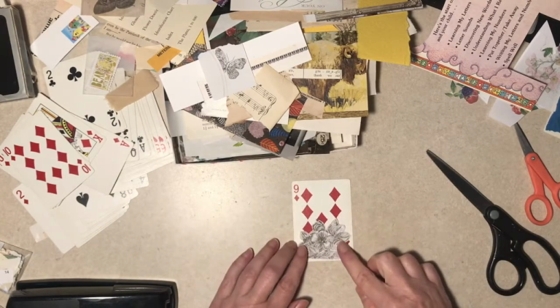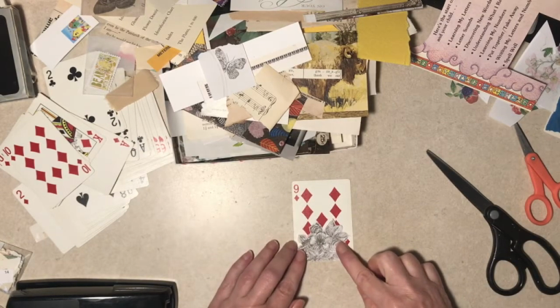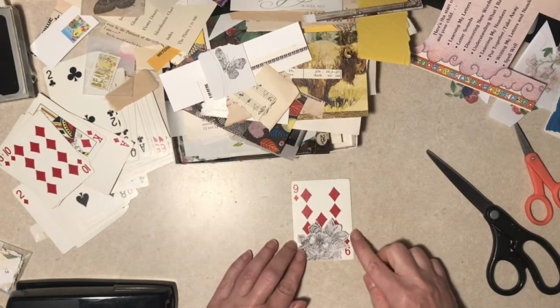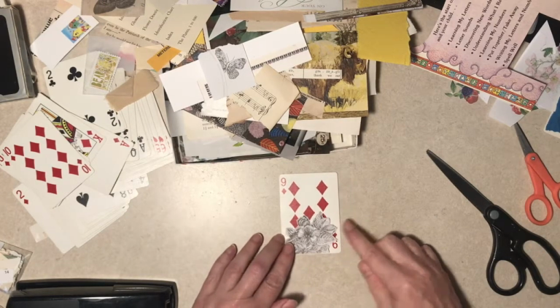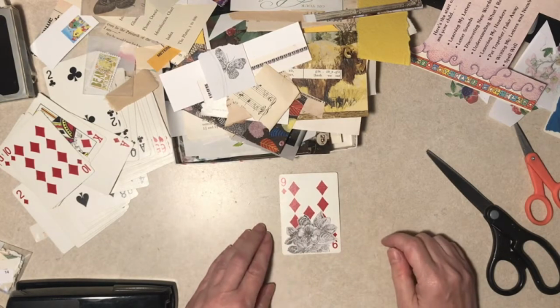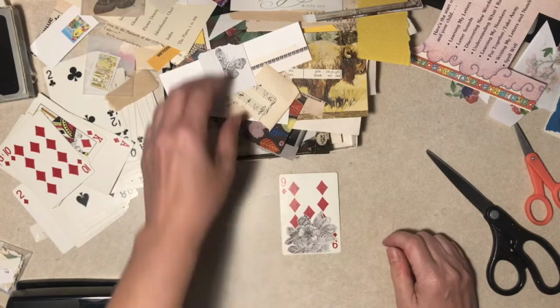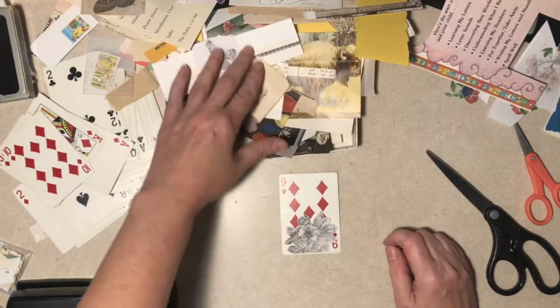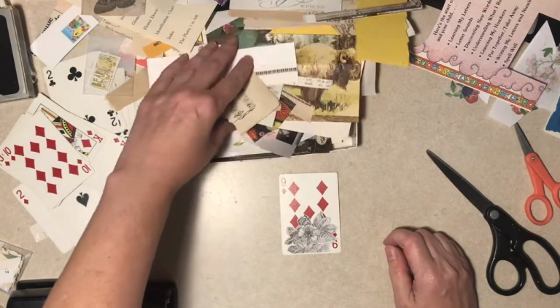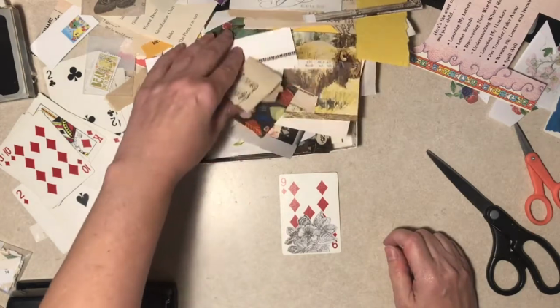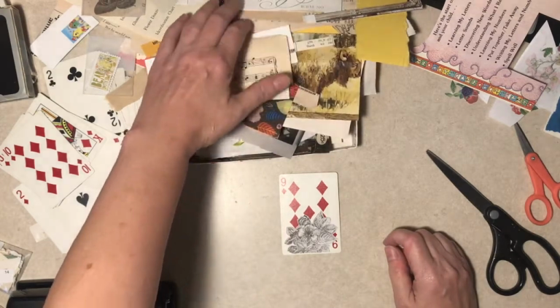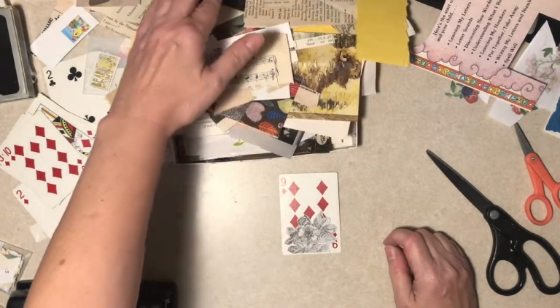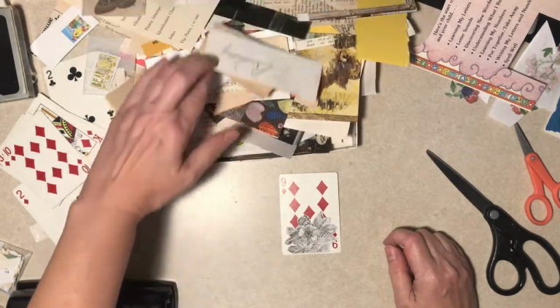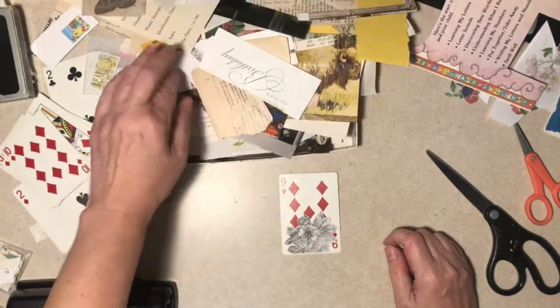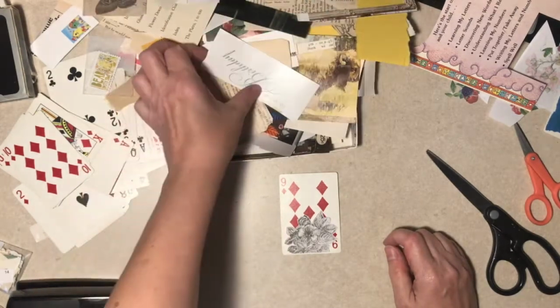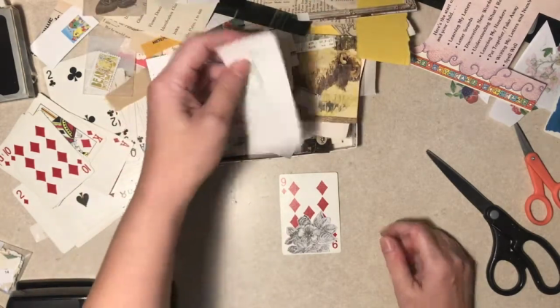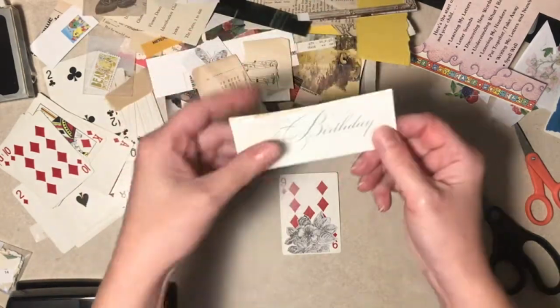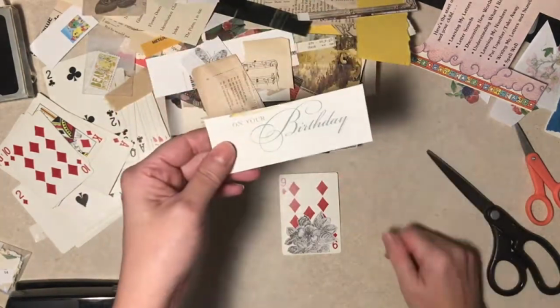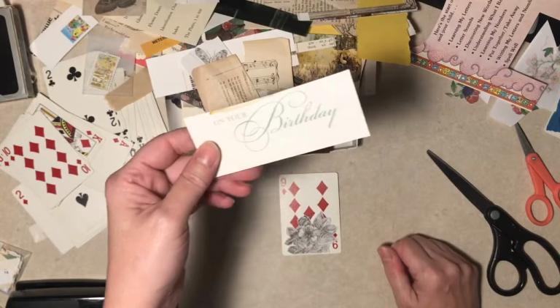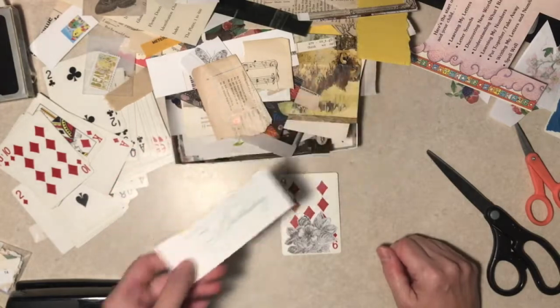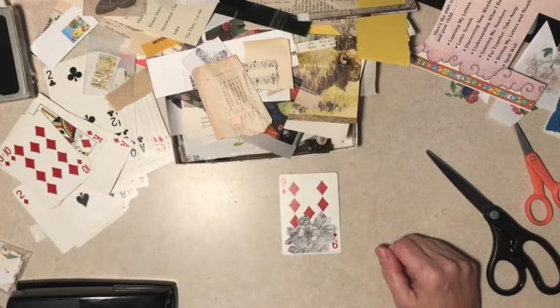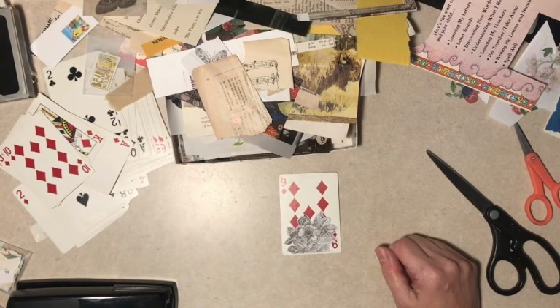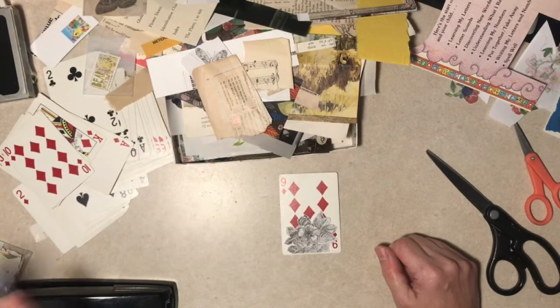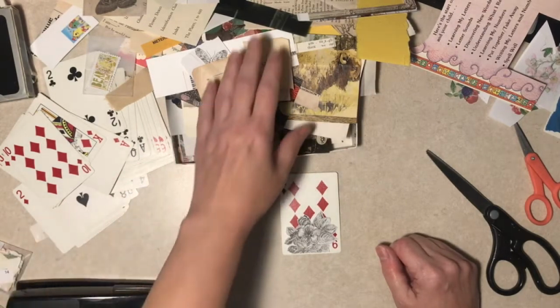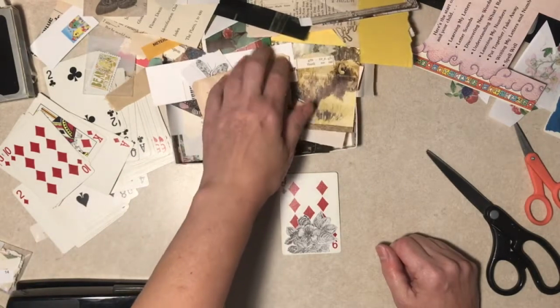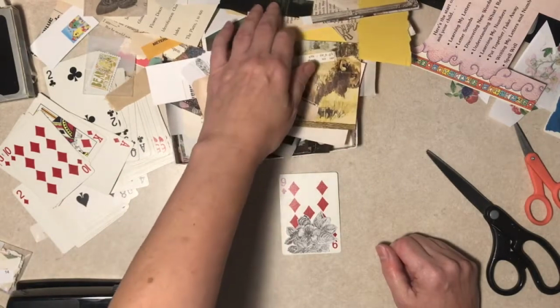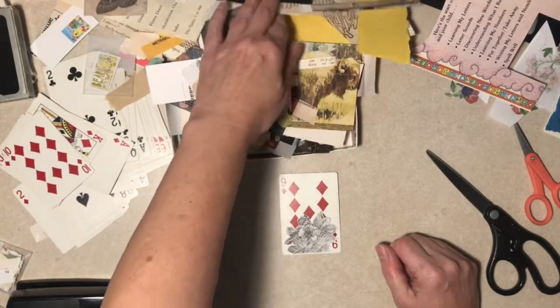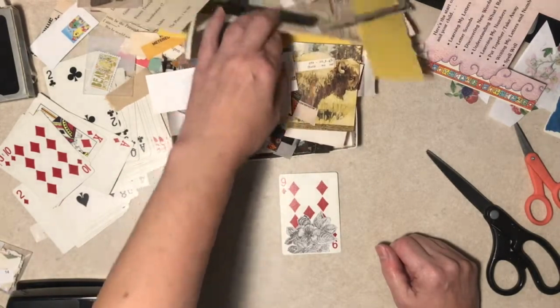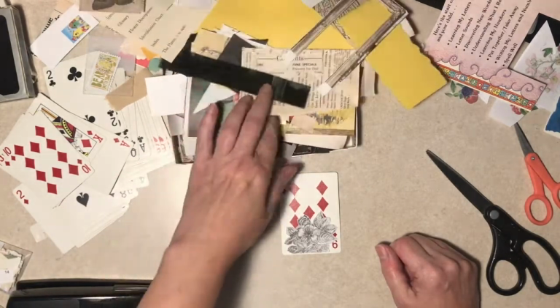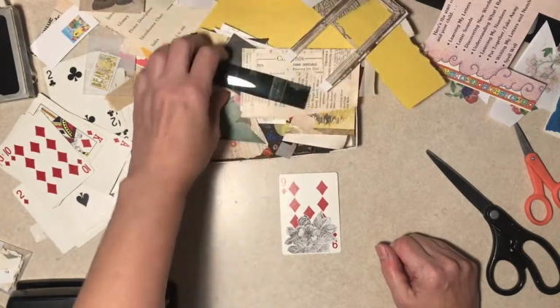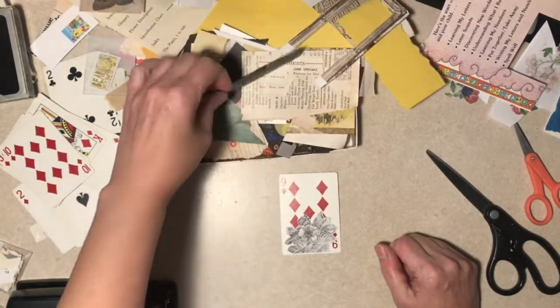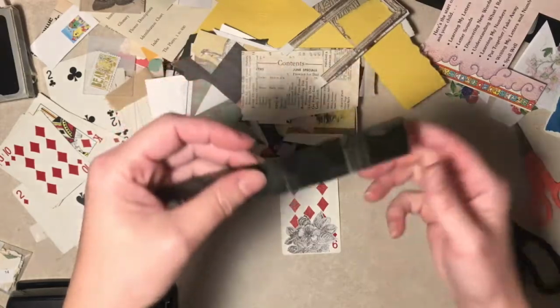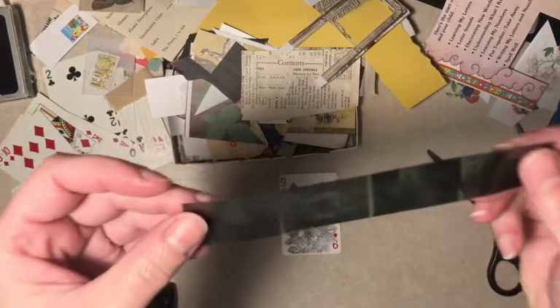It goes this way, otherwise it looks like it's upside down because it is. Oh, I've got all kinds of stuff in here. Birthday - that goes in my birthday section. Oh, some old negatives - I don't know what's on there.